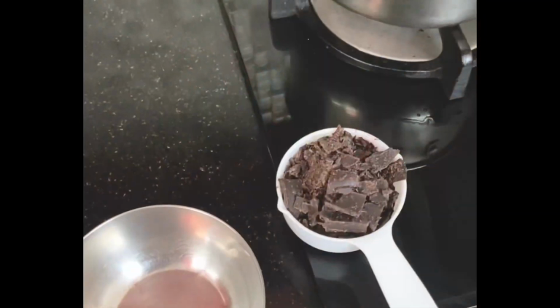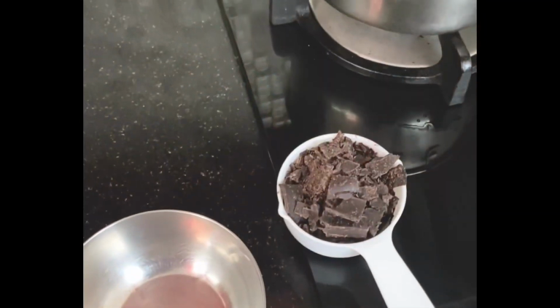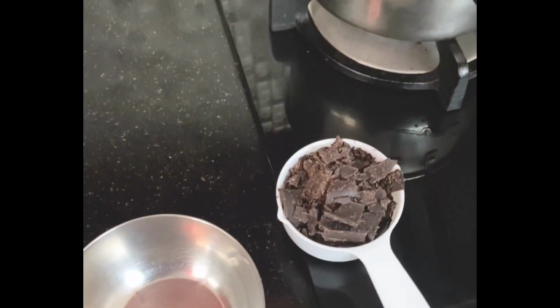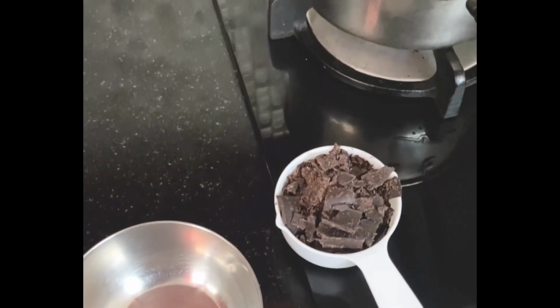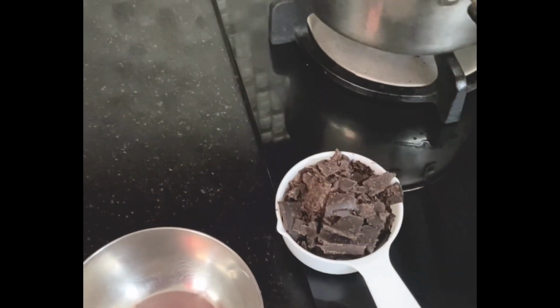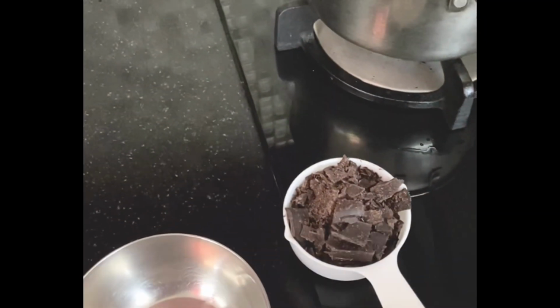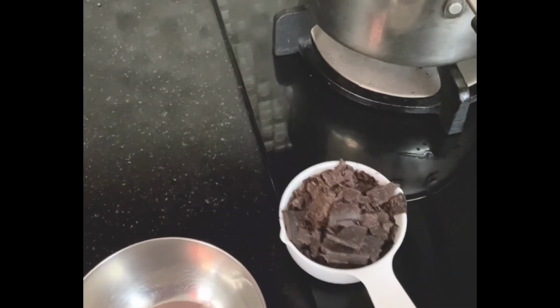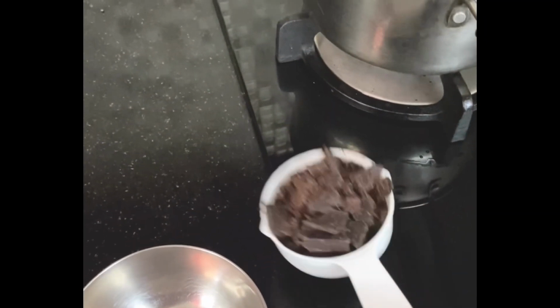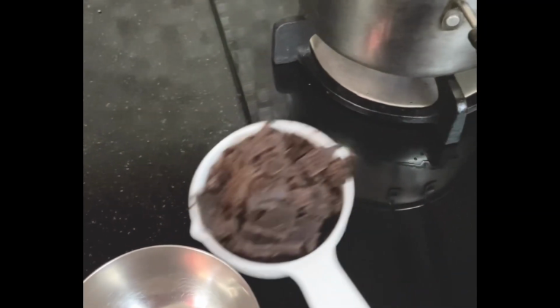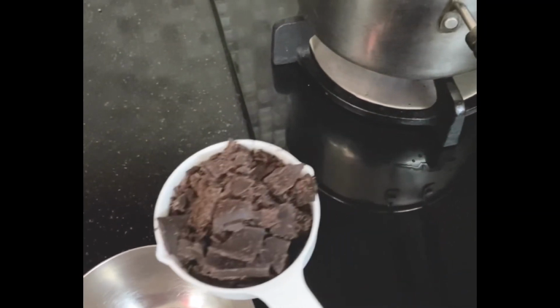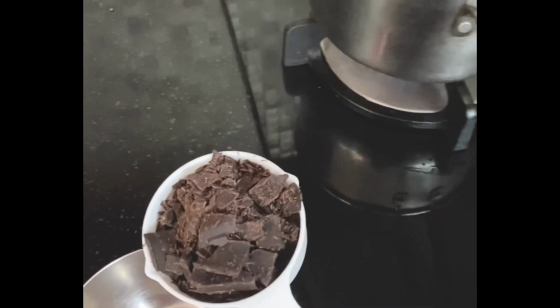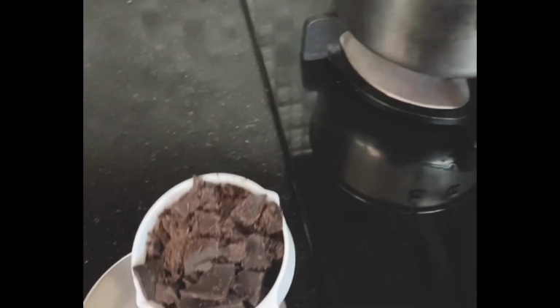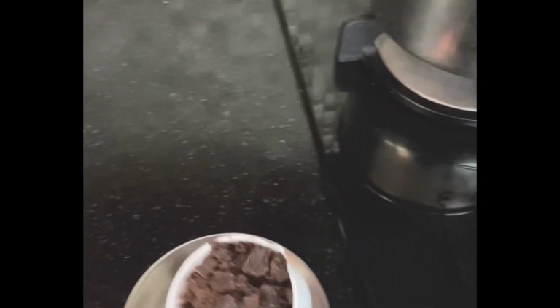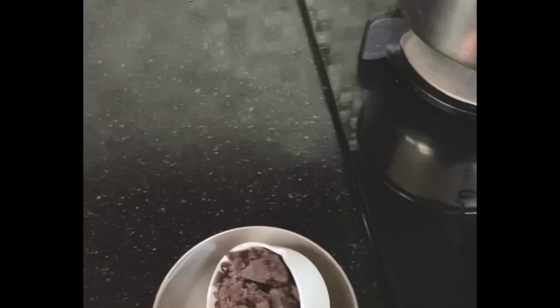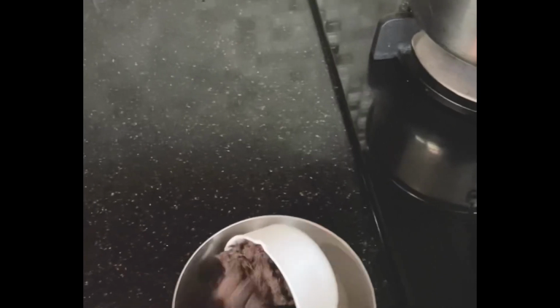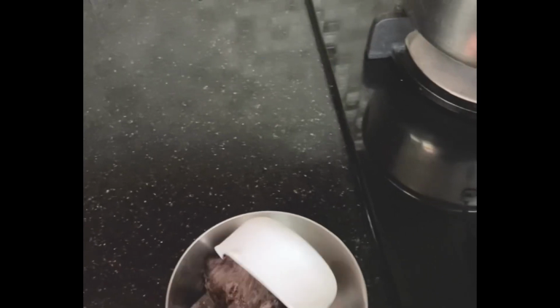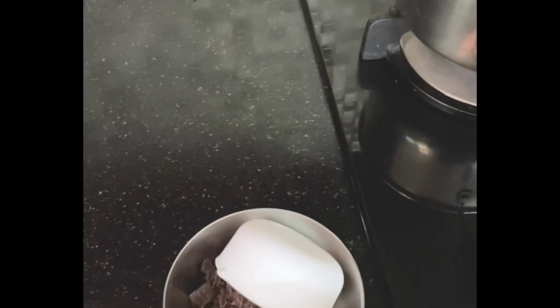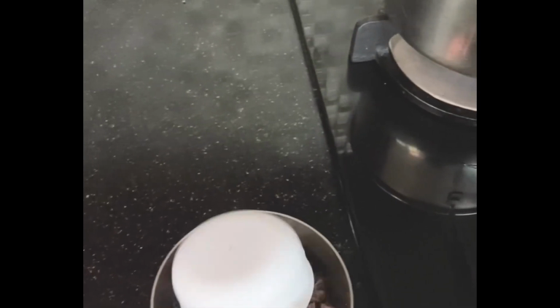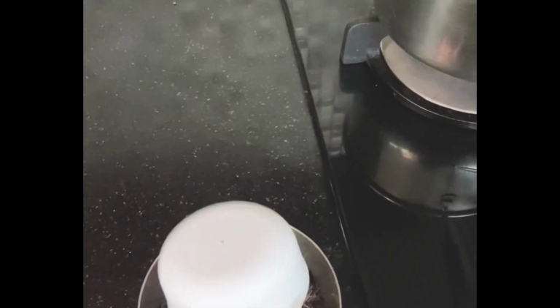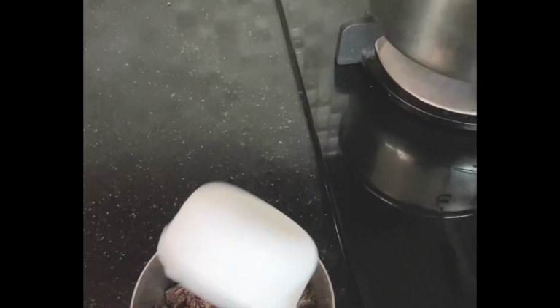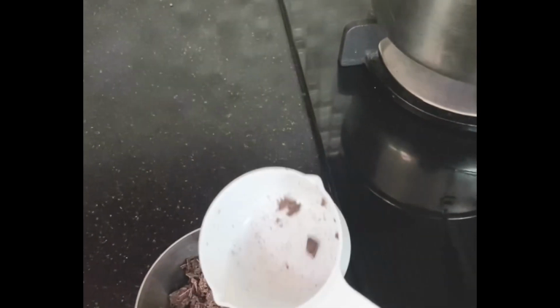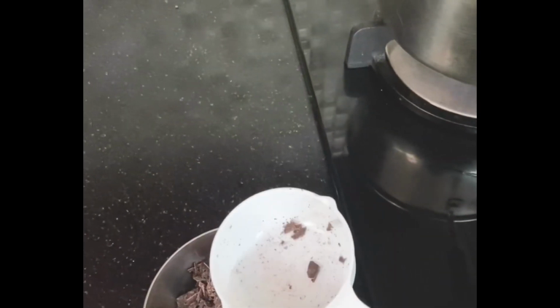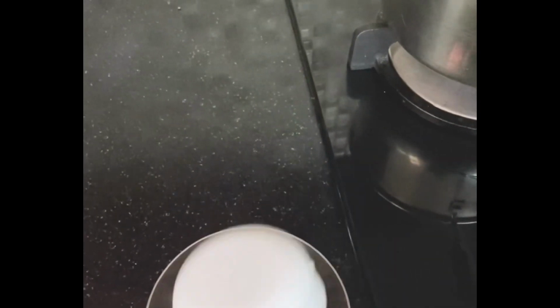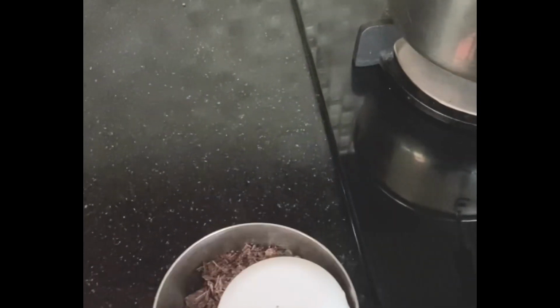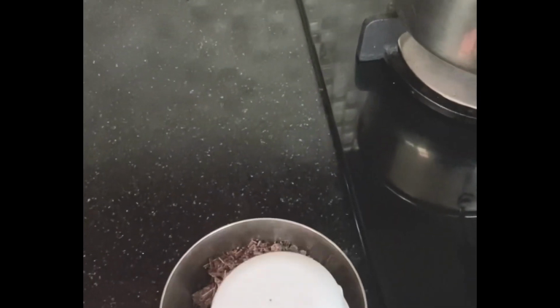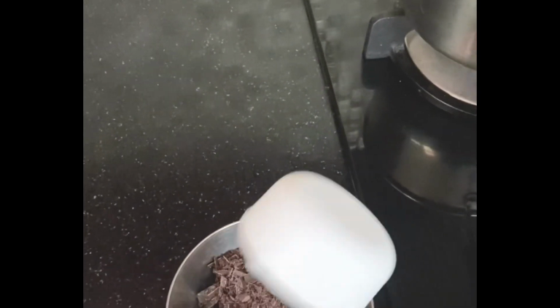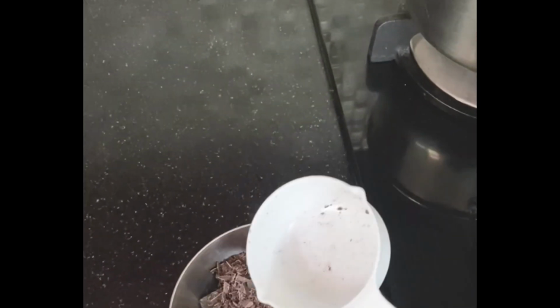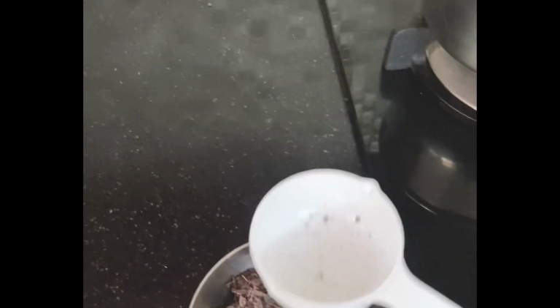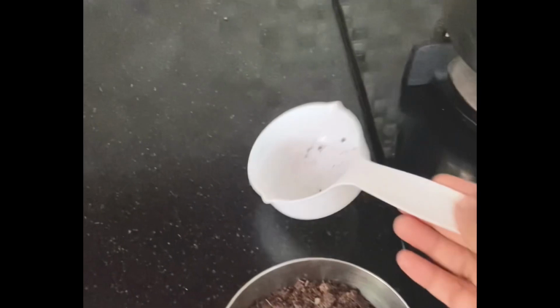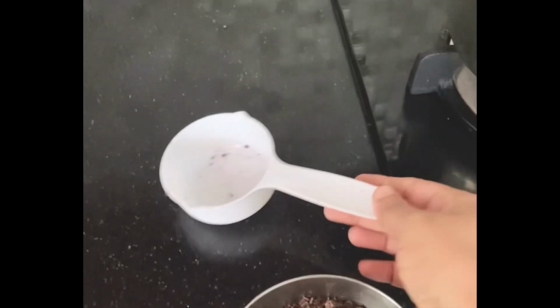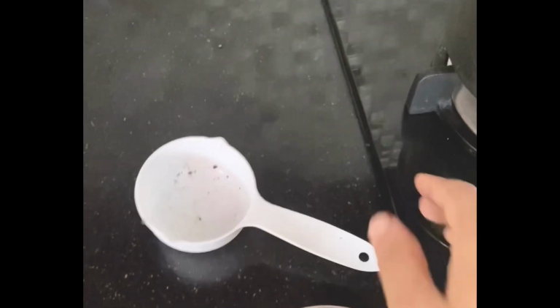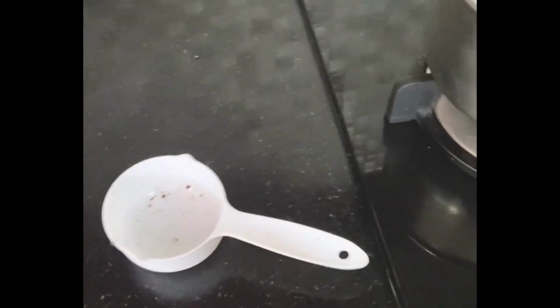This is half a cup of chocolate. If you use the whipping cream or fresh cream, it will melt using a double boiling method.